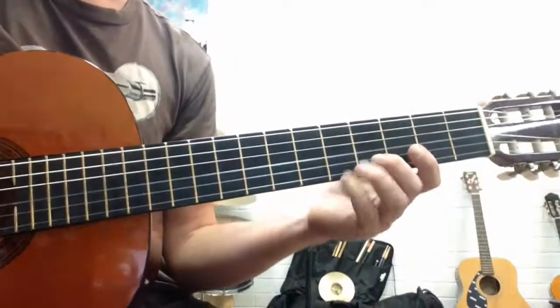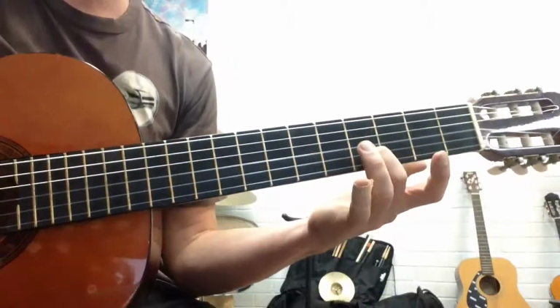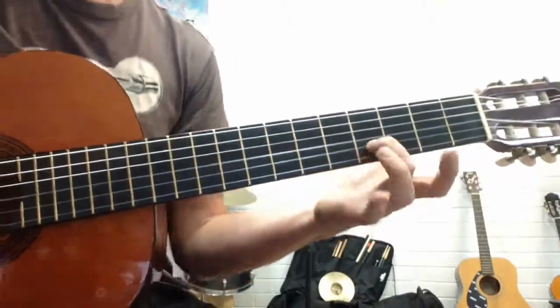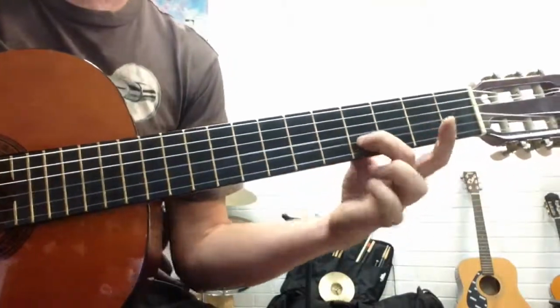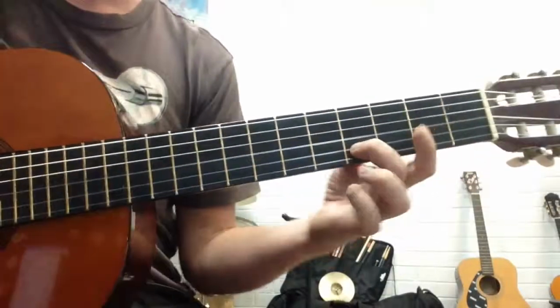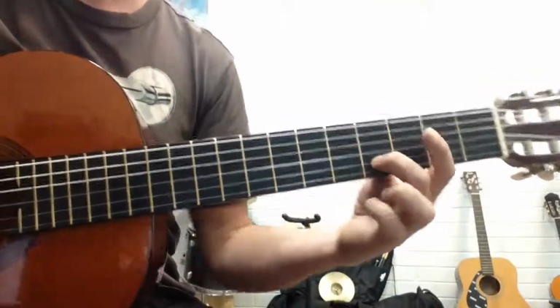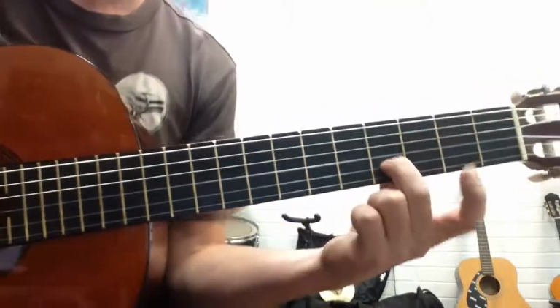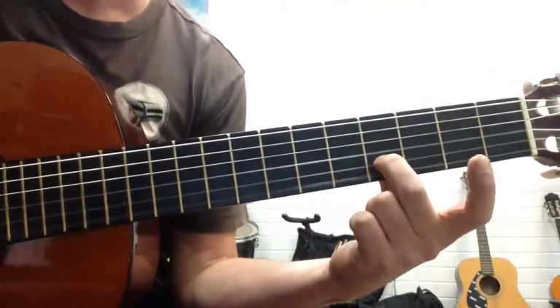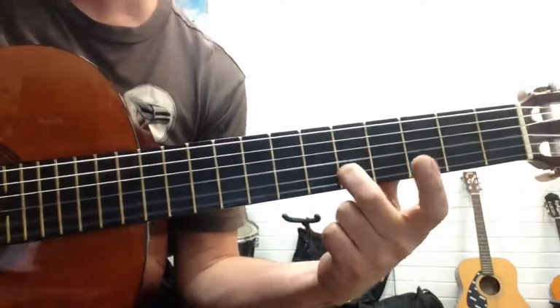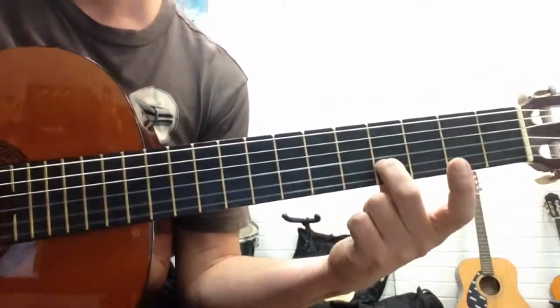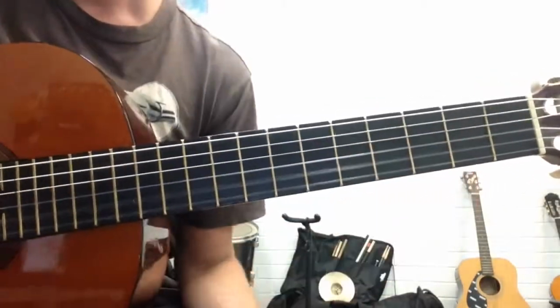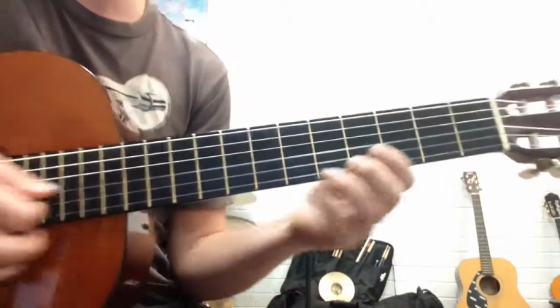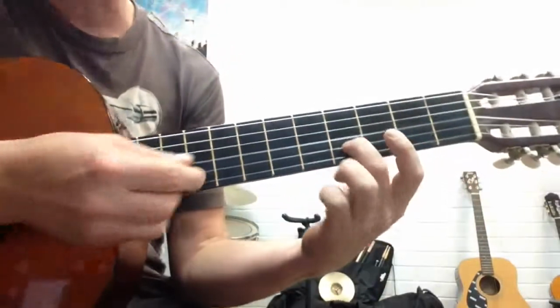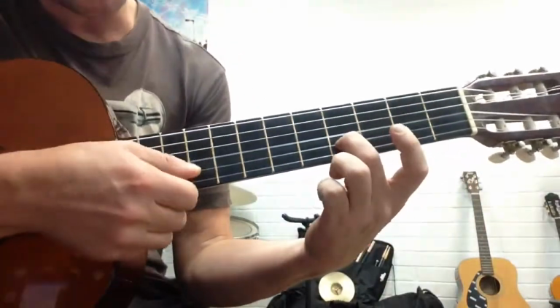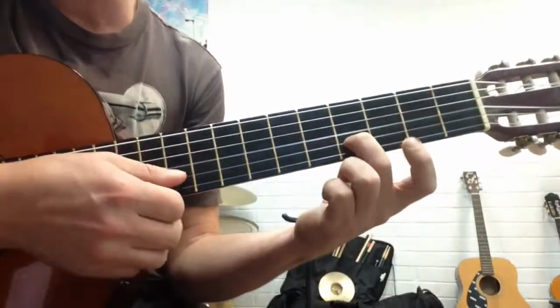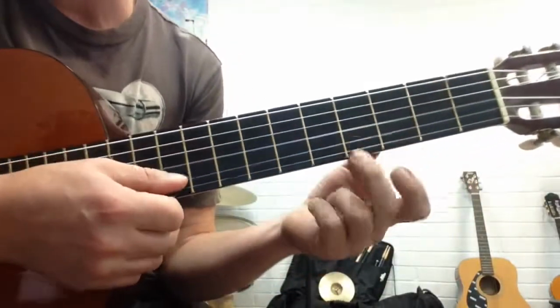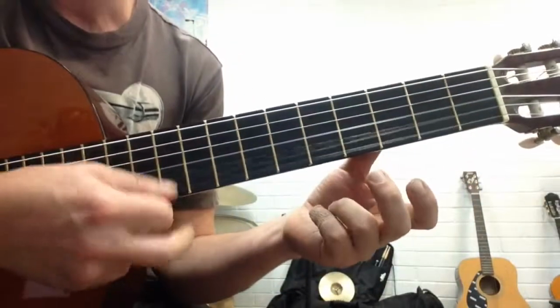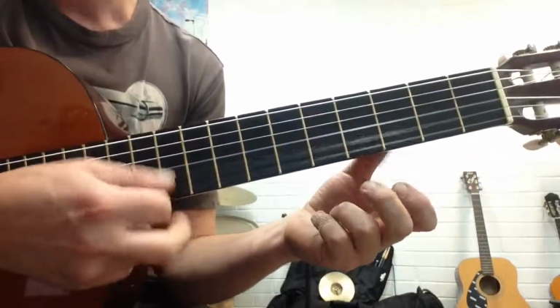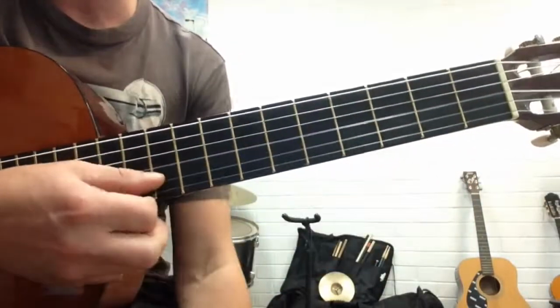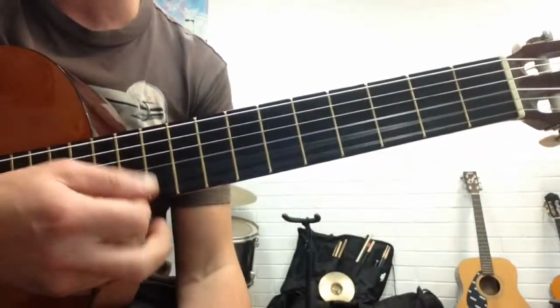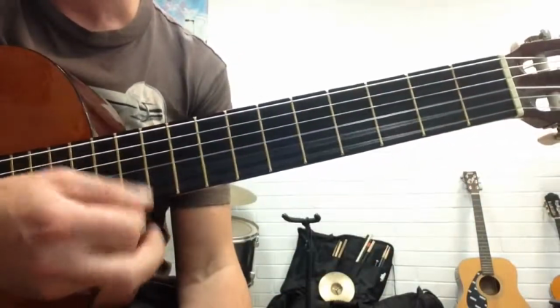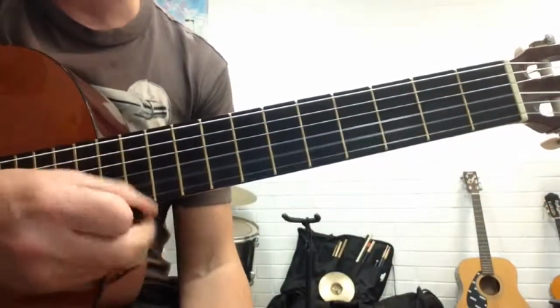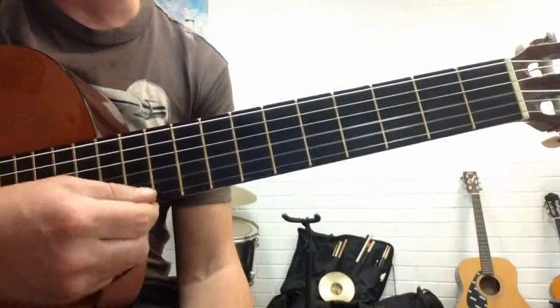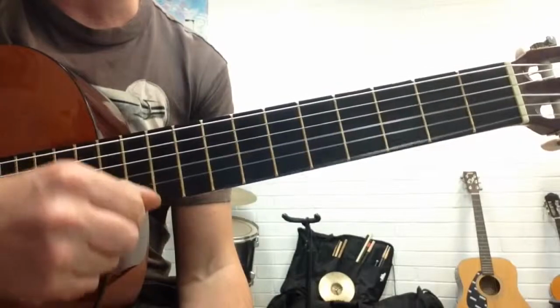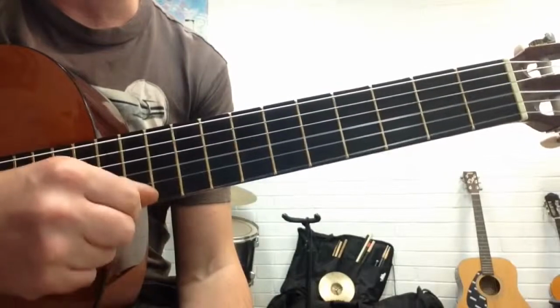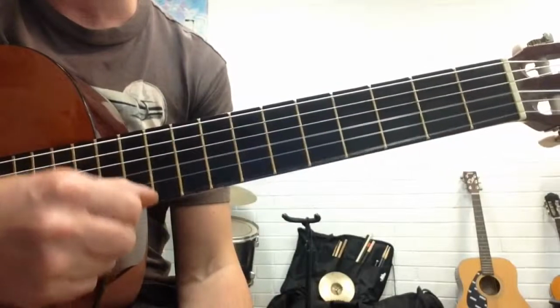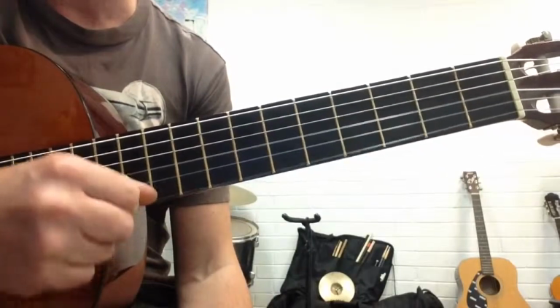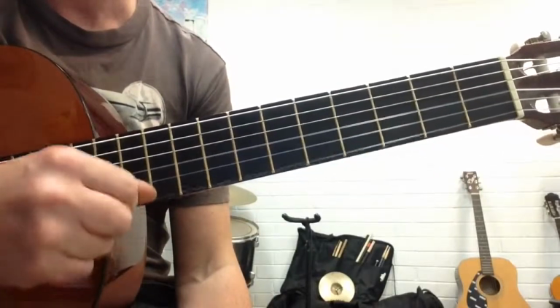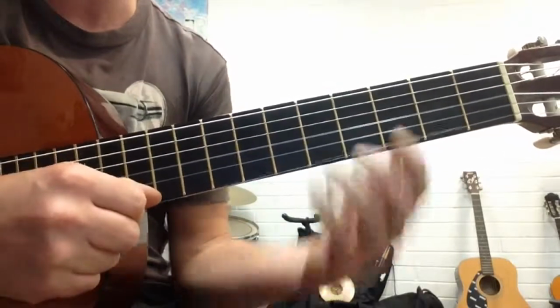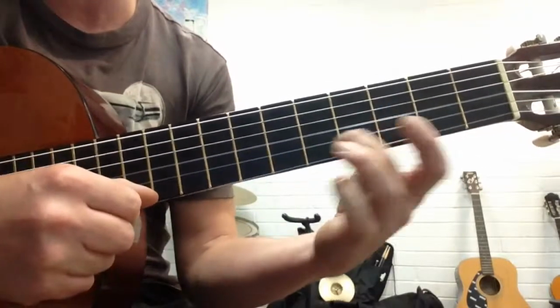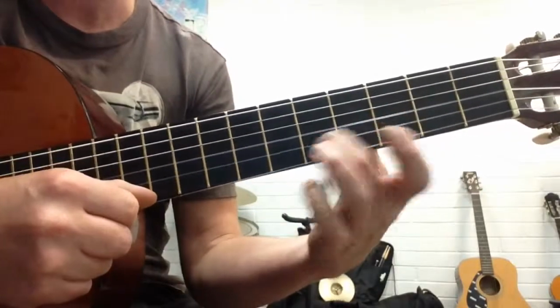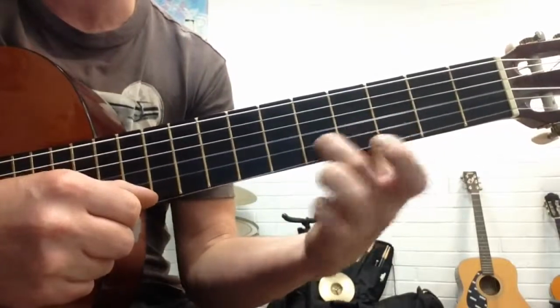My Hero by the Foo Fighters. The first part goes twice, played on the first two strings, and you're only strumming those two. You've got to make sure that the E is open the whole time, so you're only really playing notes on the second string.